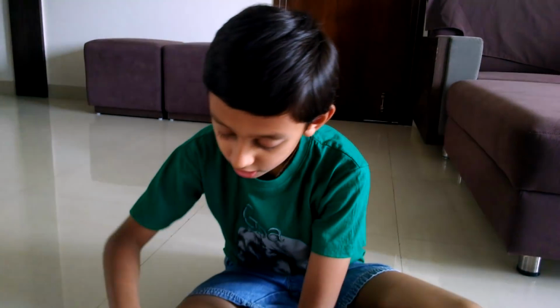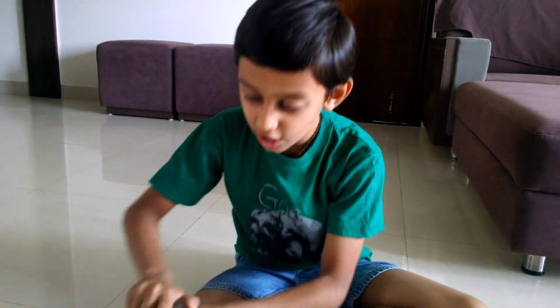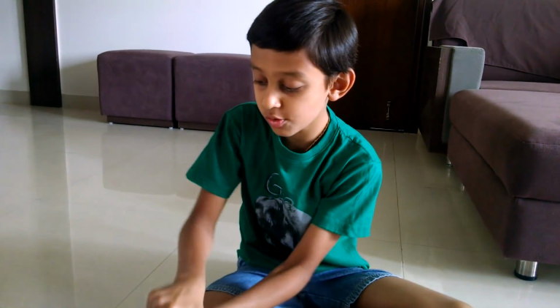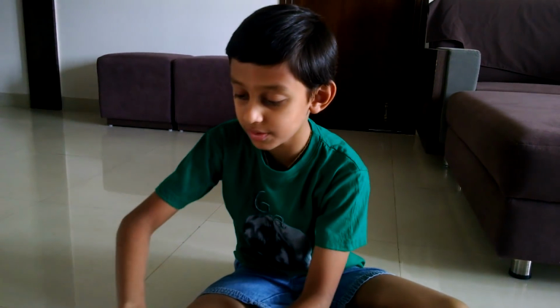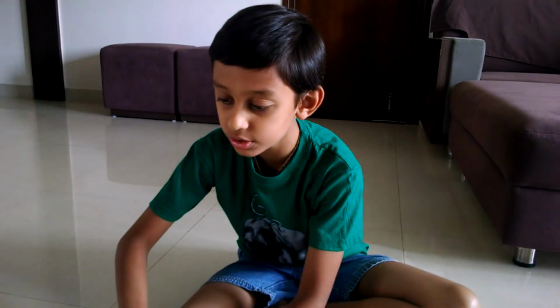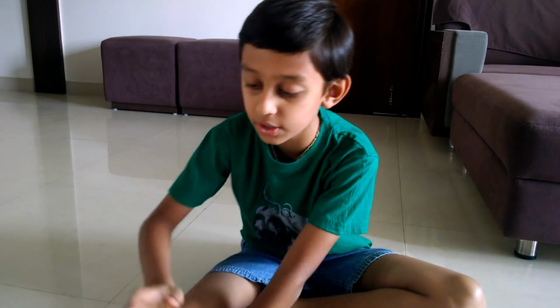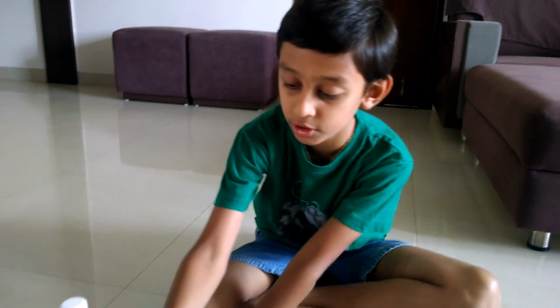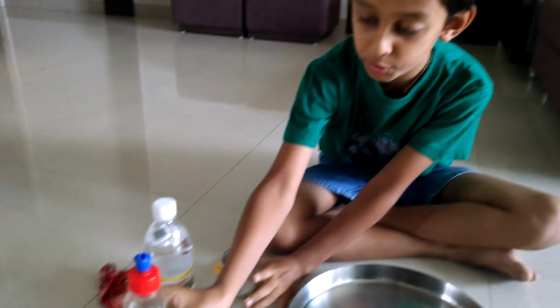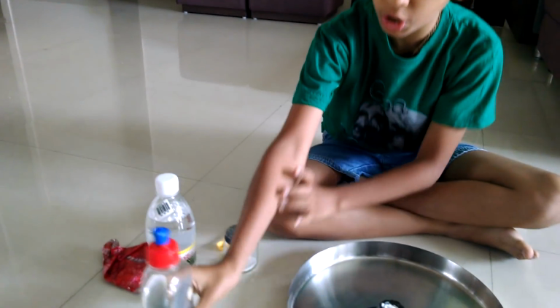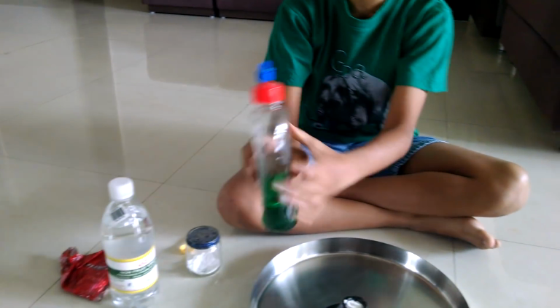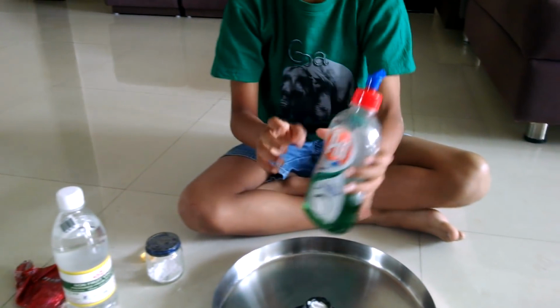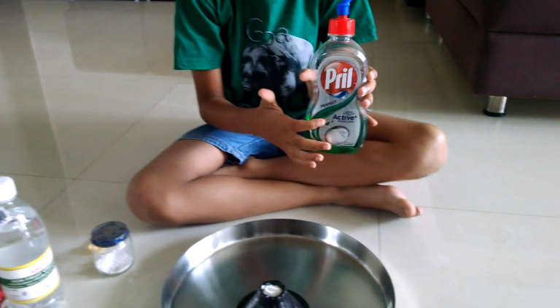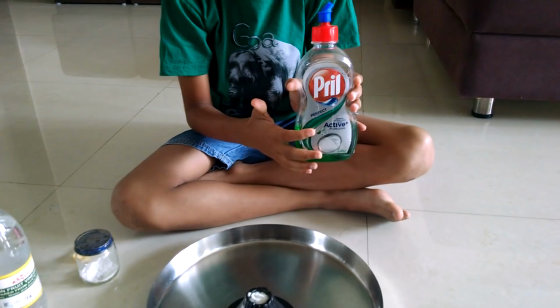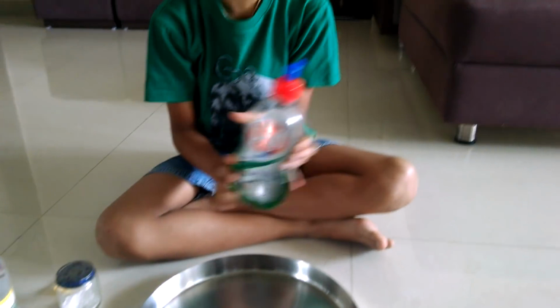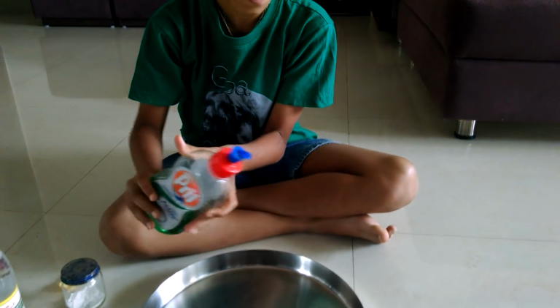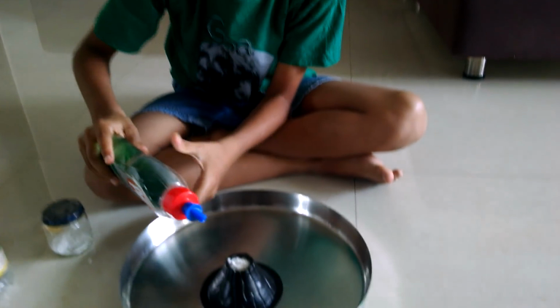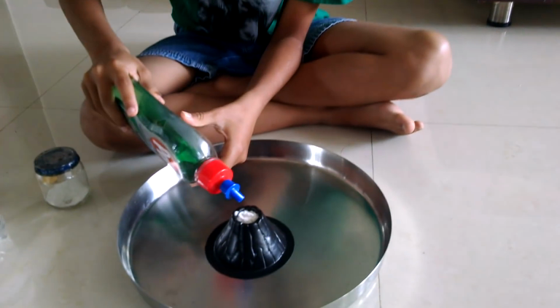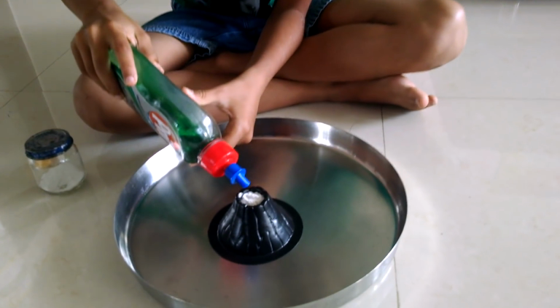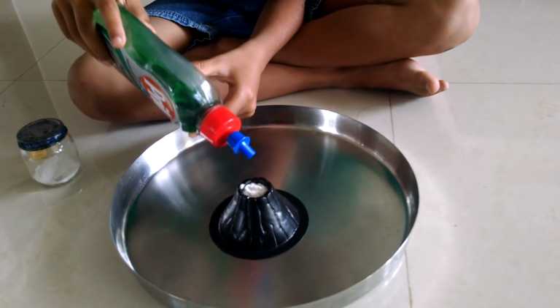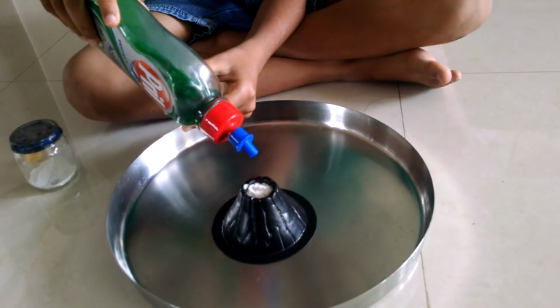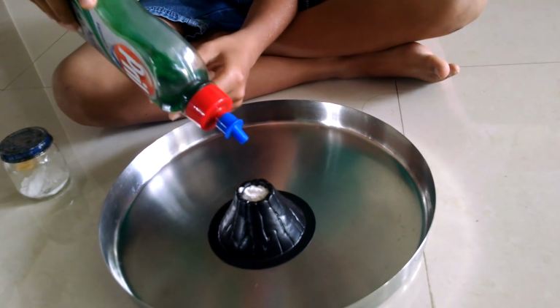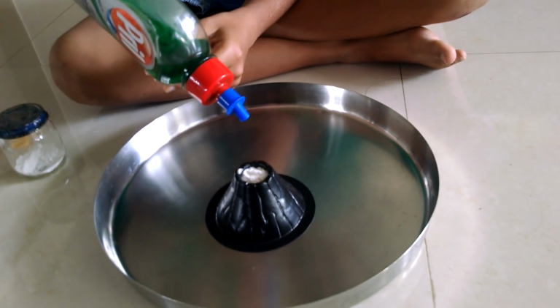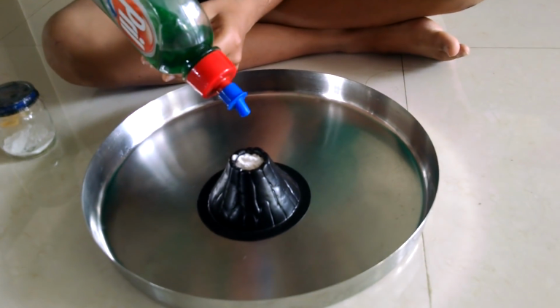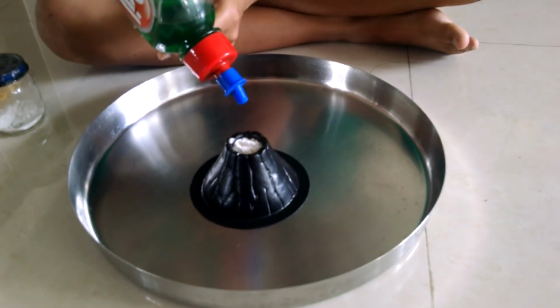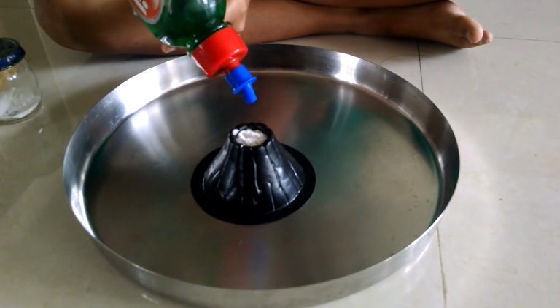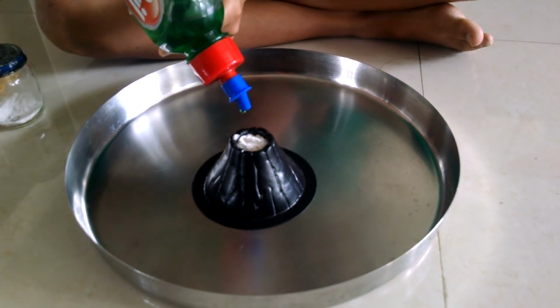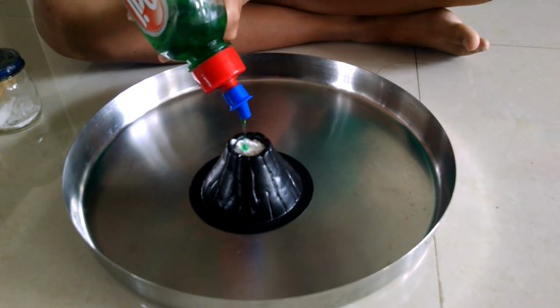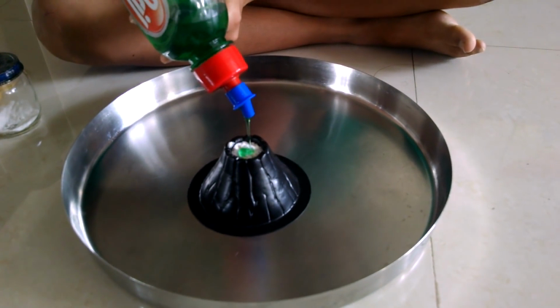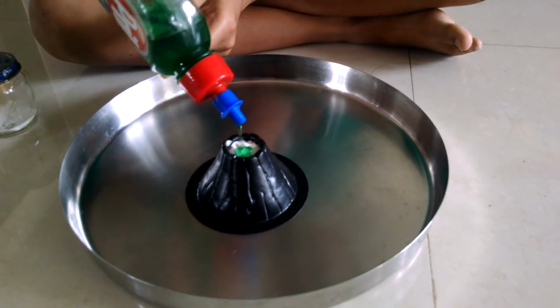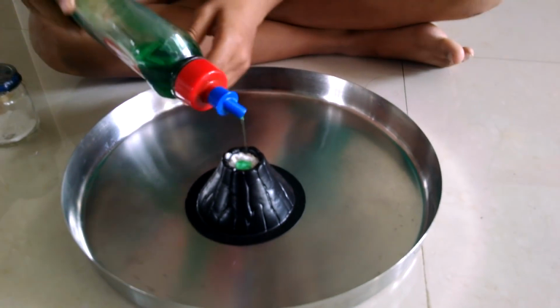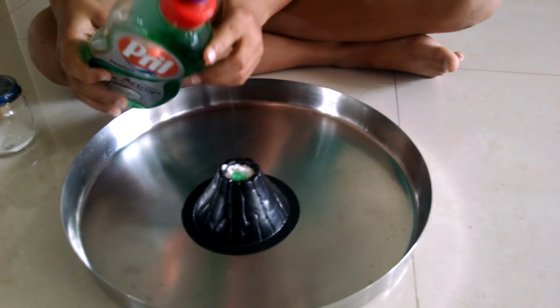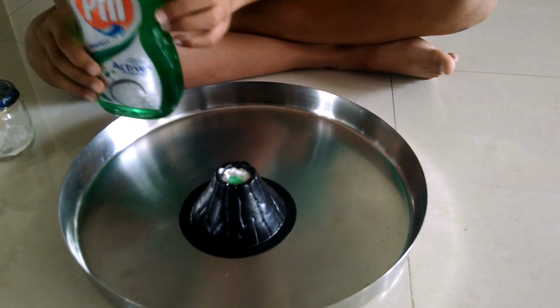Now what we are going to do is put a few drops of washing up liquid. Yeah, that's enough.